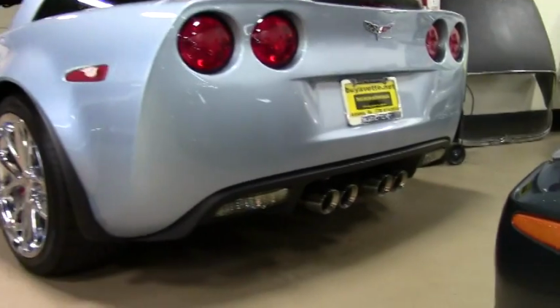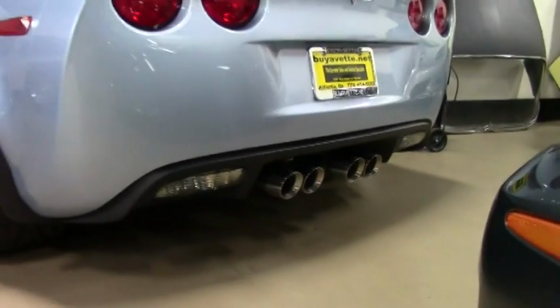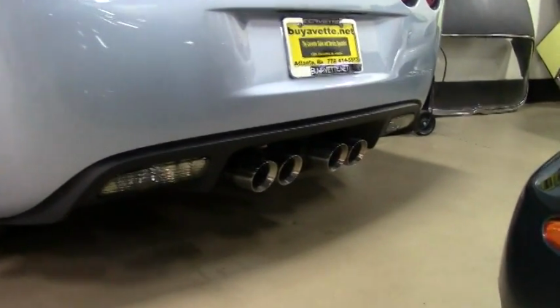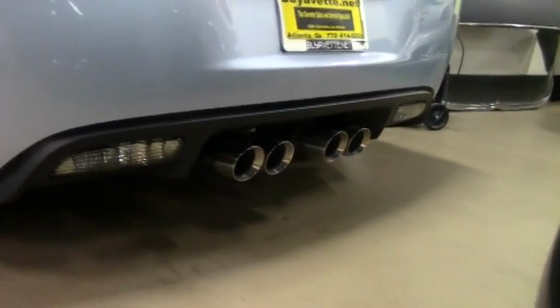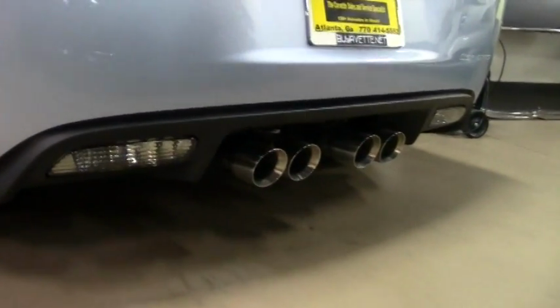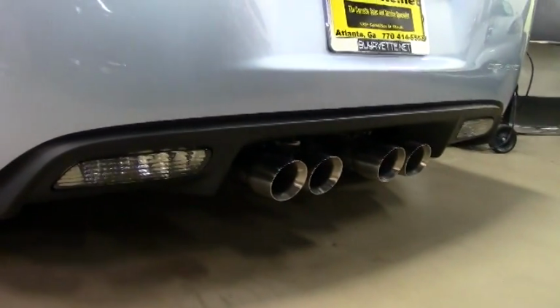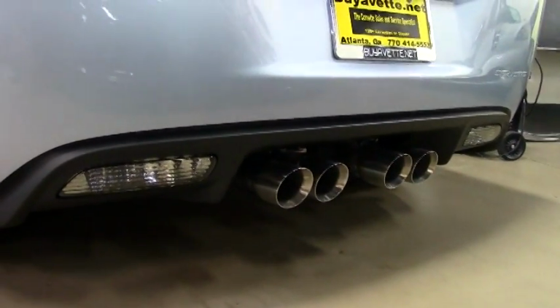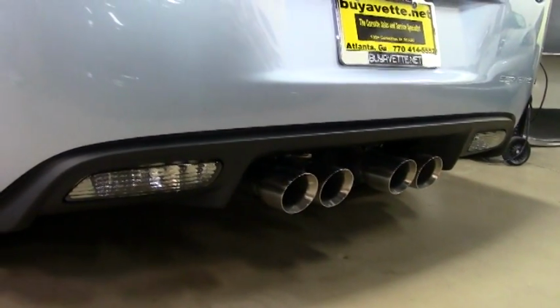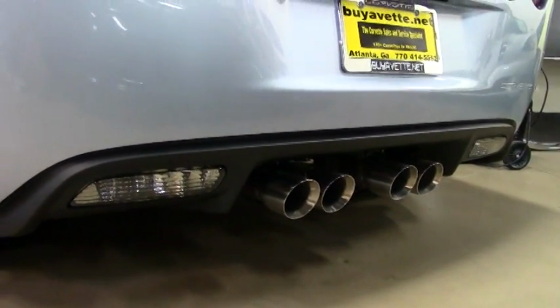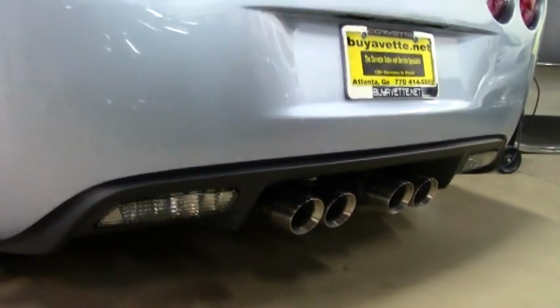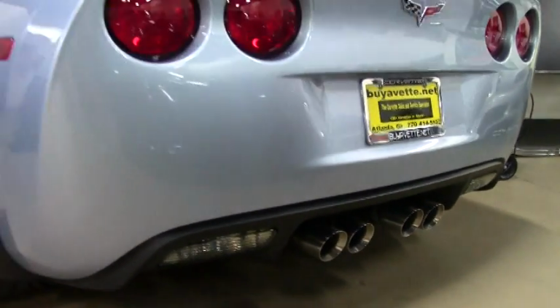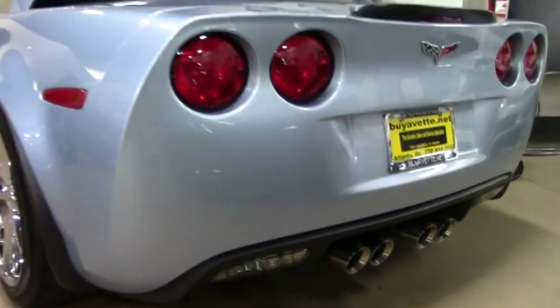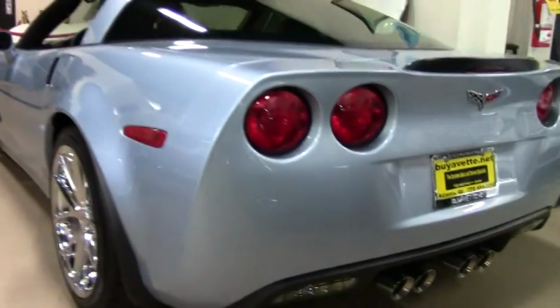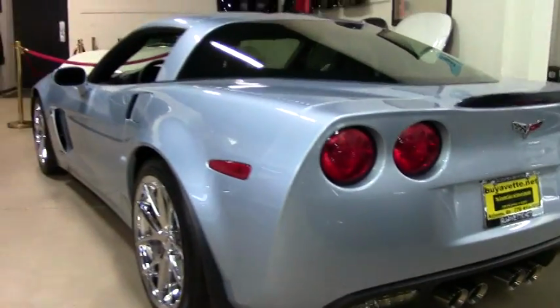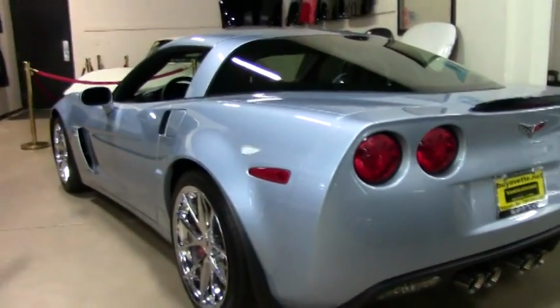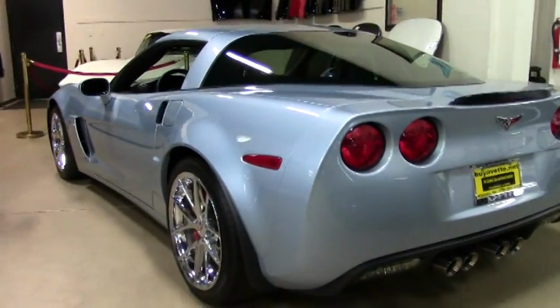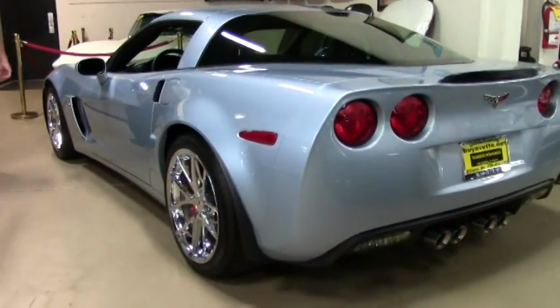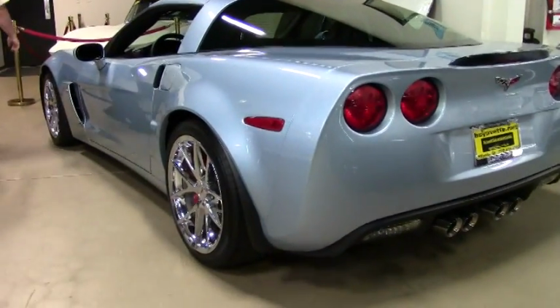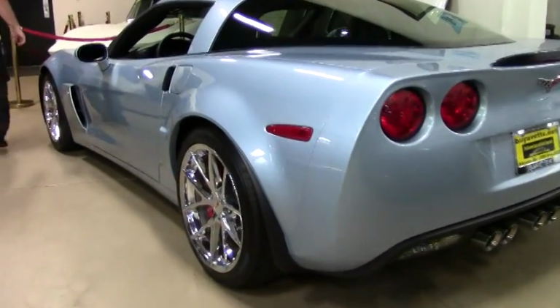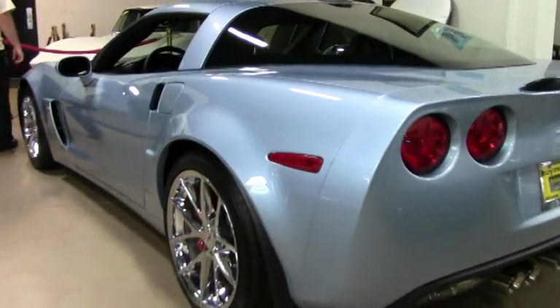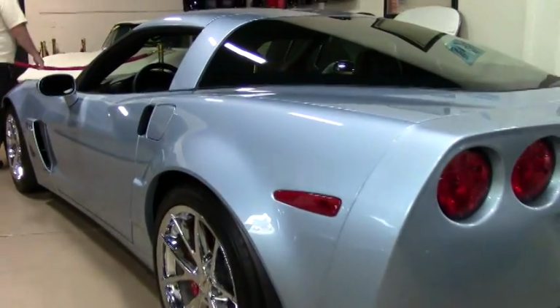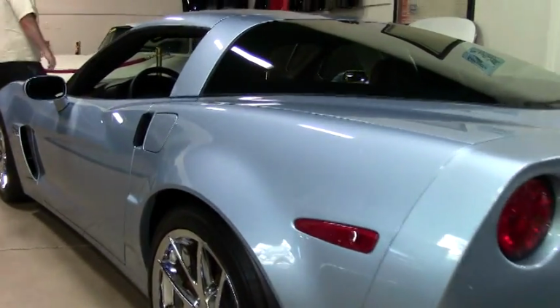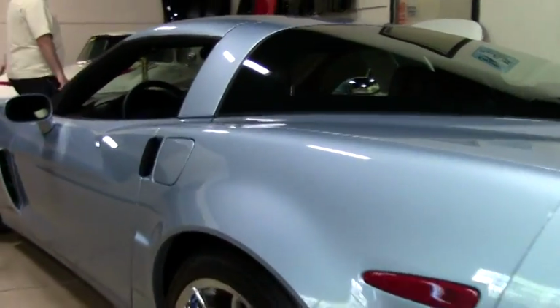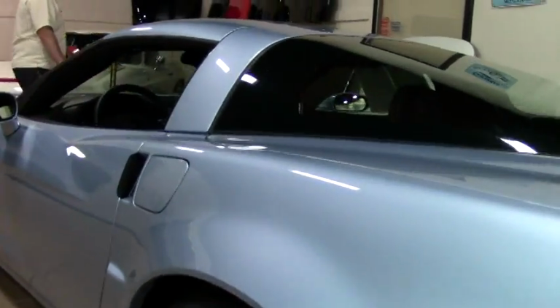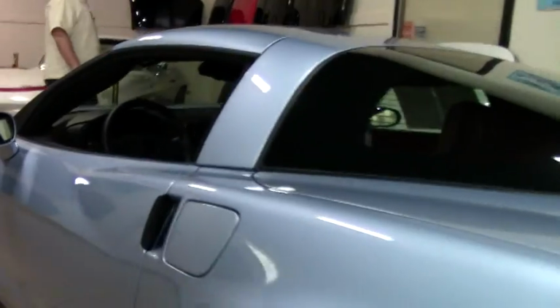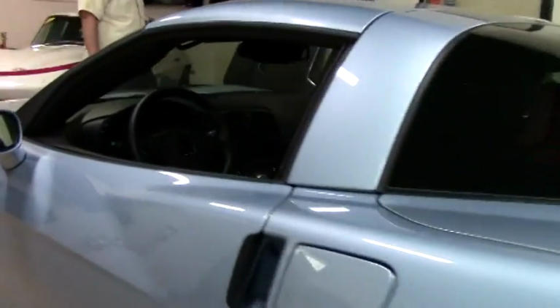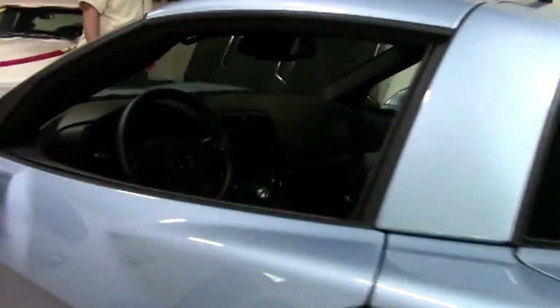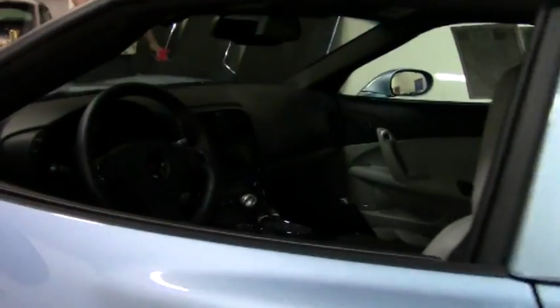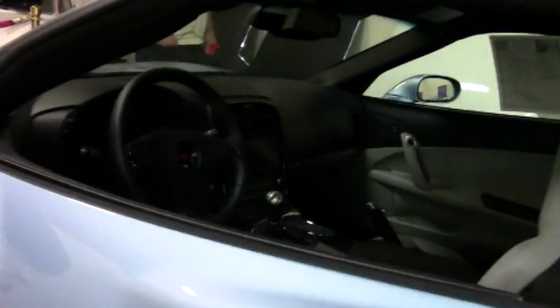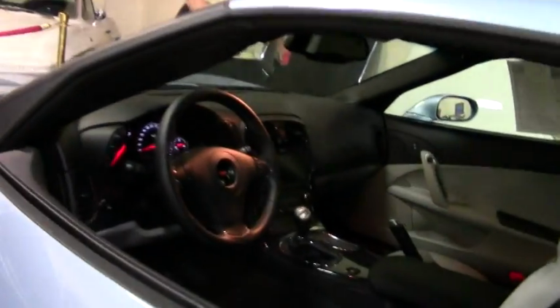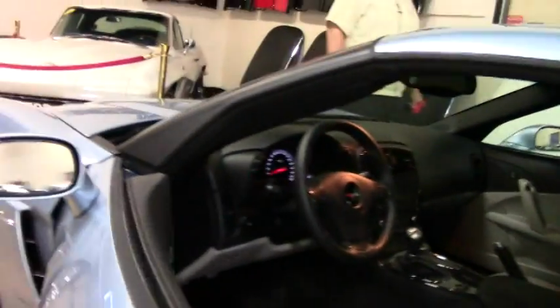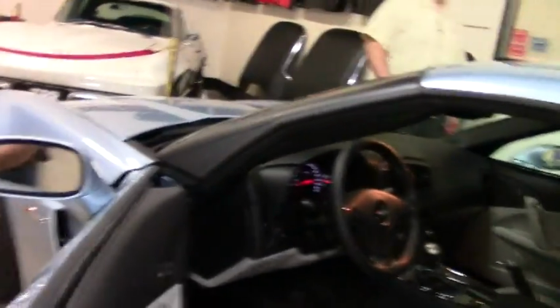If you're looking for that Z06 you're not going to see on the road with anybody else, this is the one. This is one of 12, and with such low mileage it would definitely be new to you.